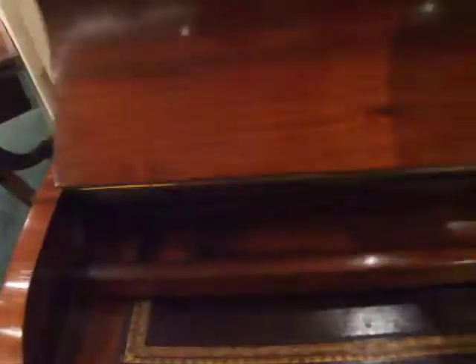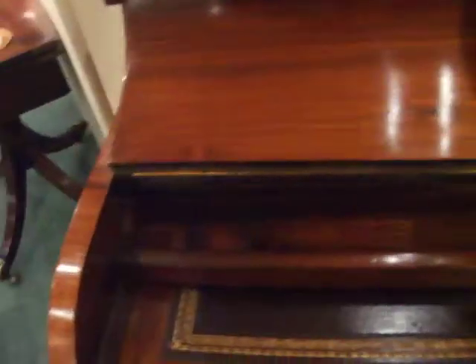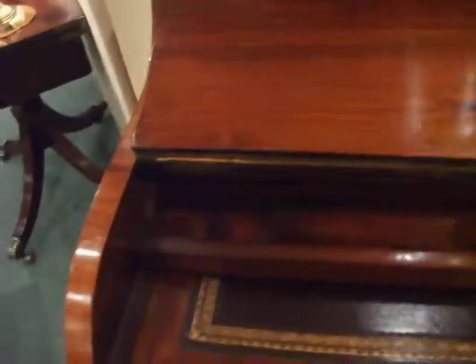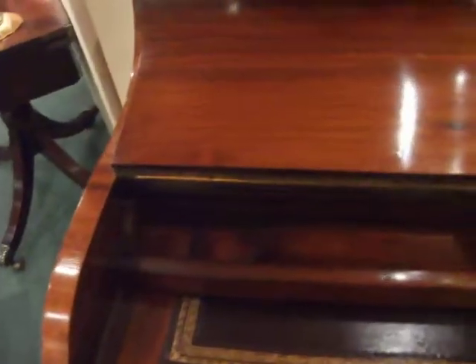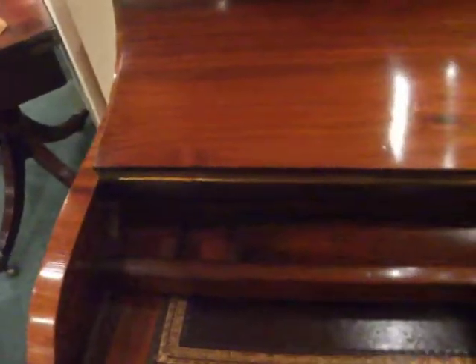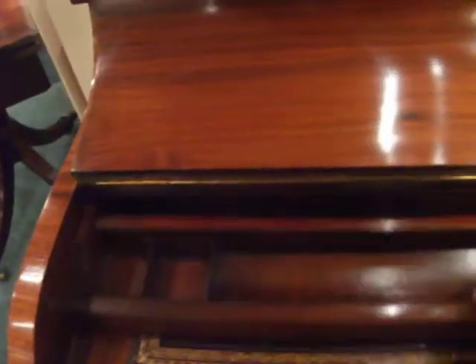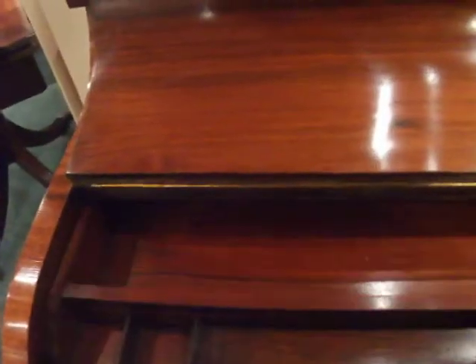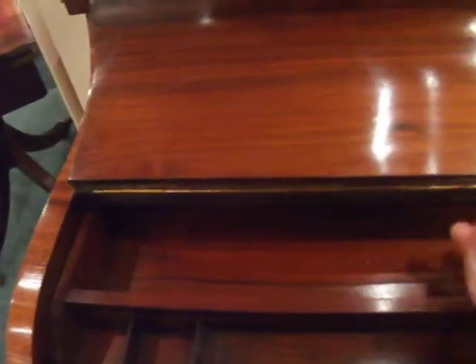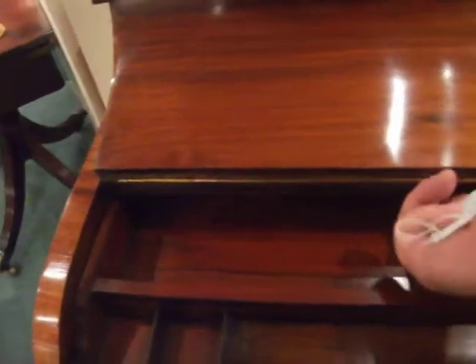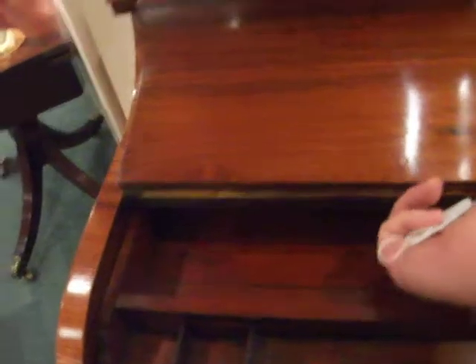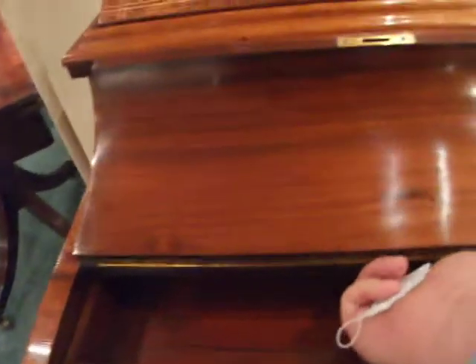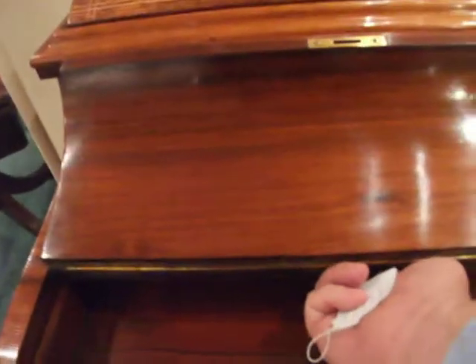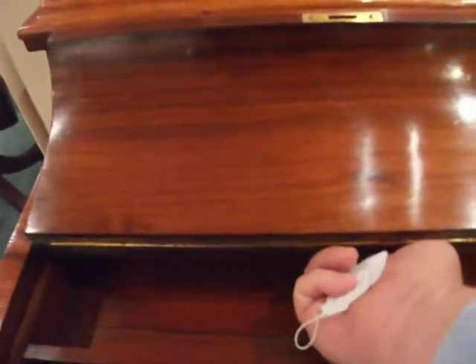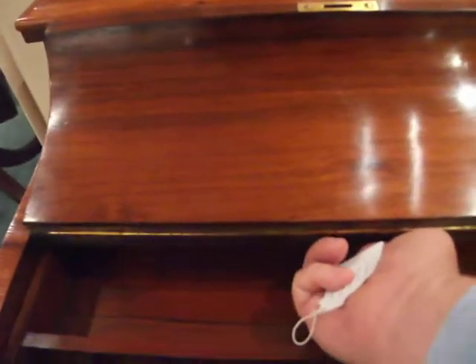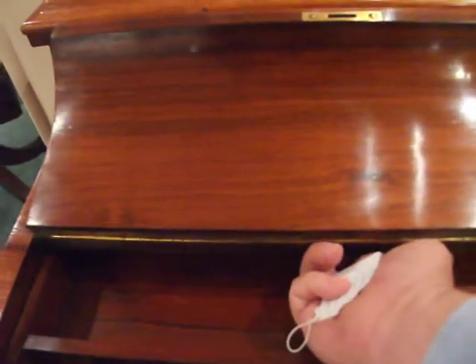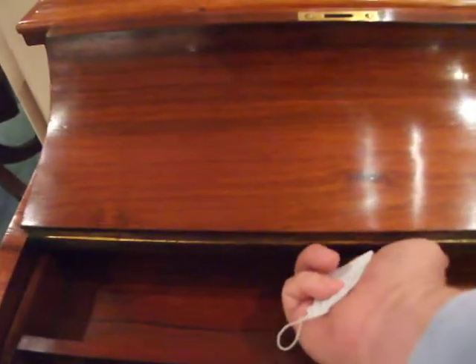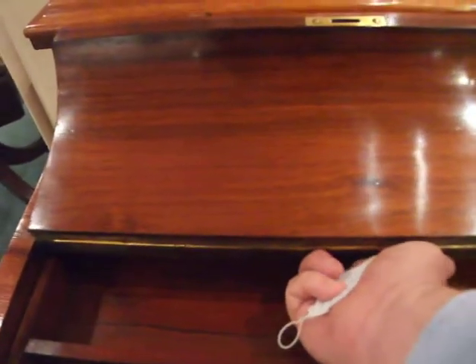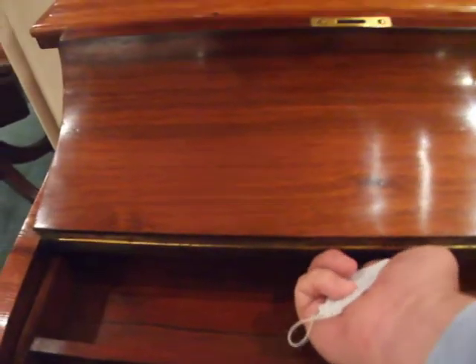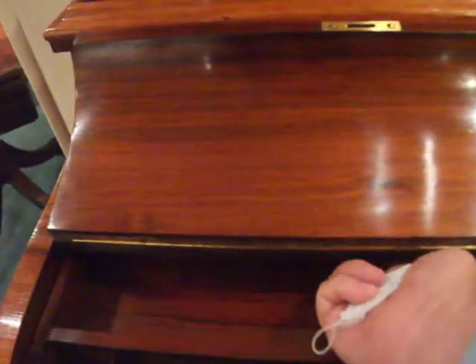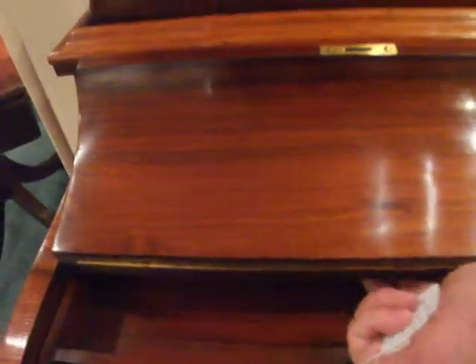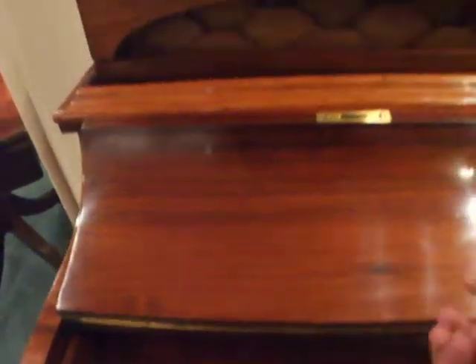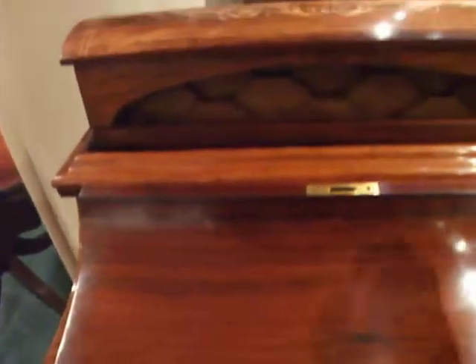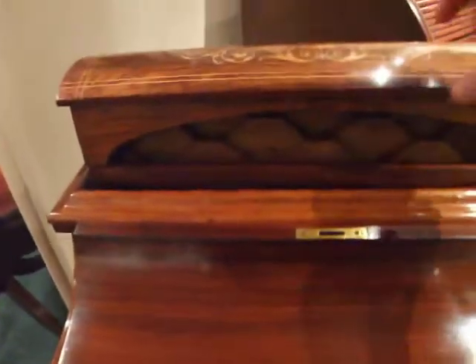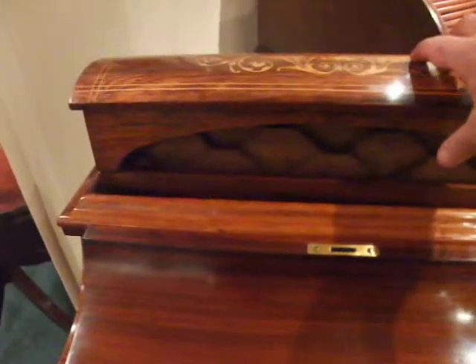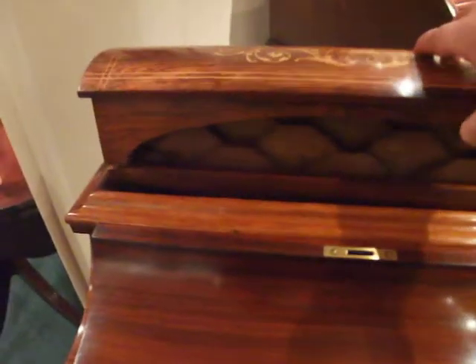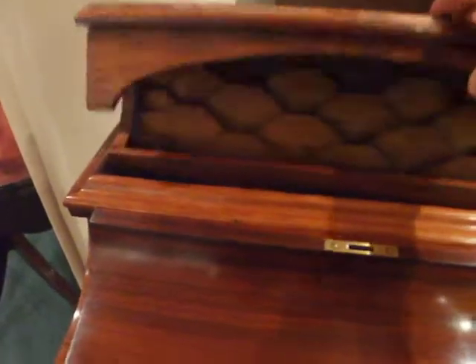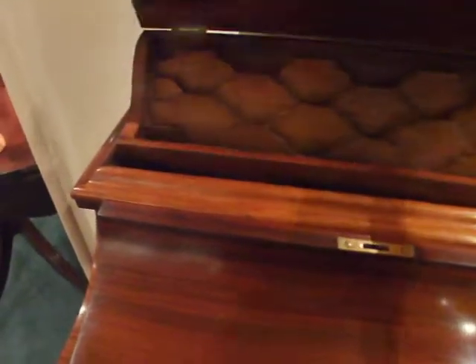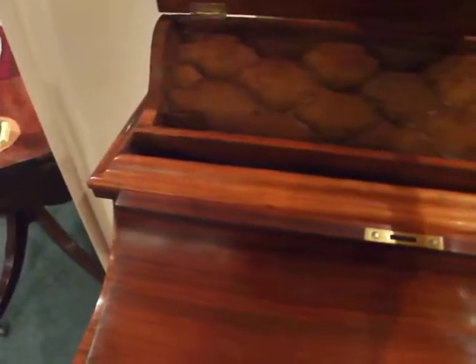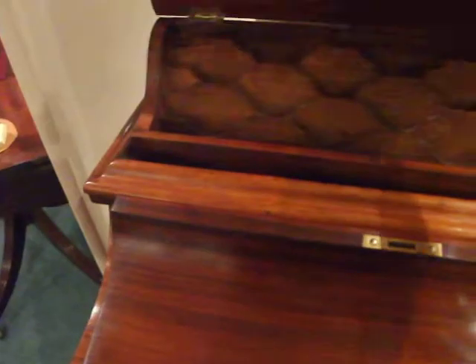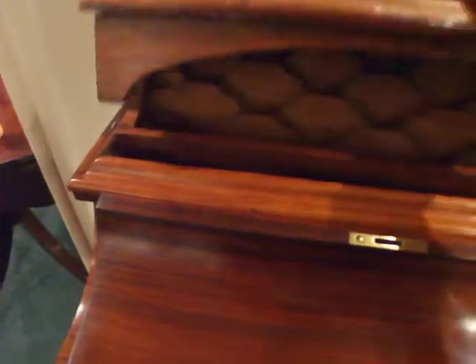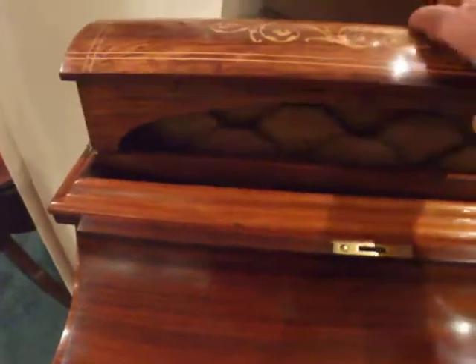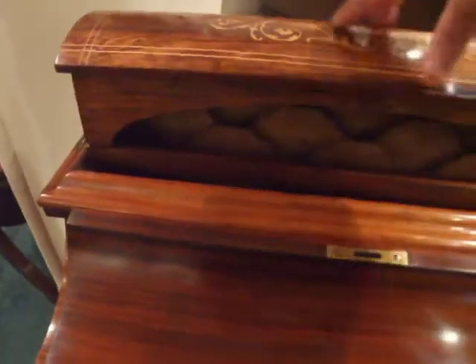Under here there's a little secret catch which you pull, and that releases the stationery box.